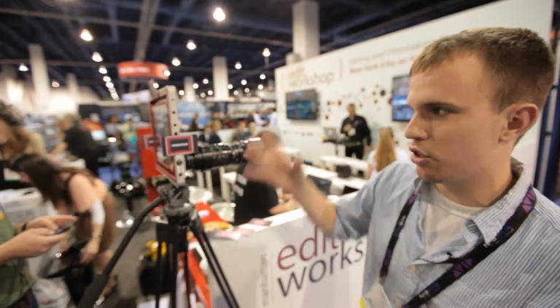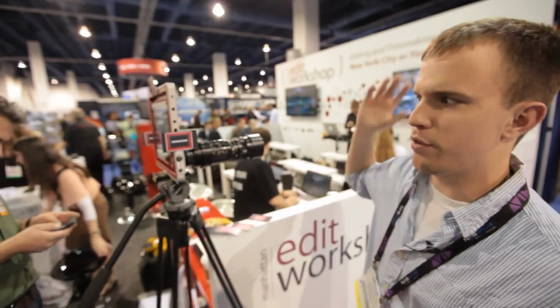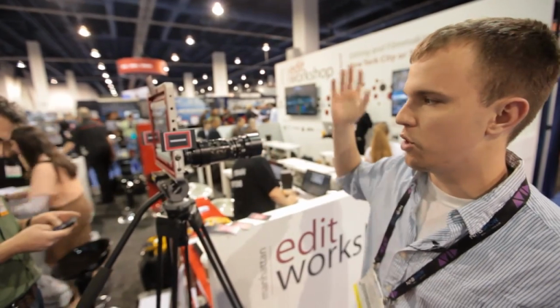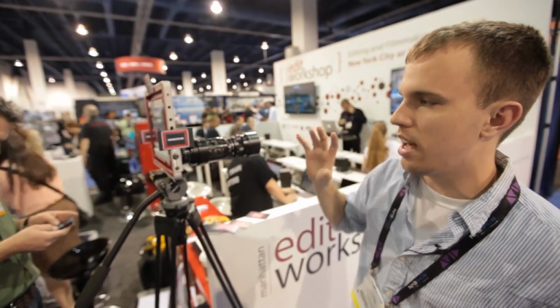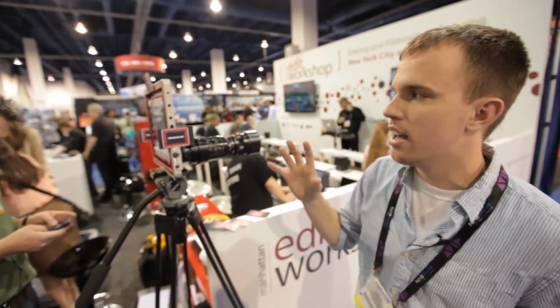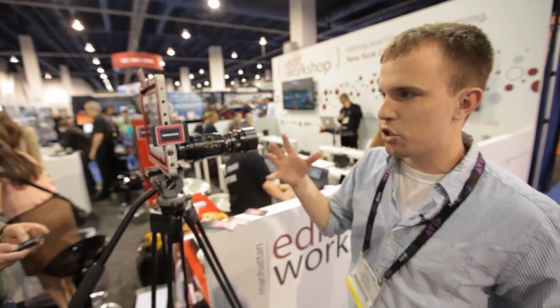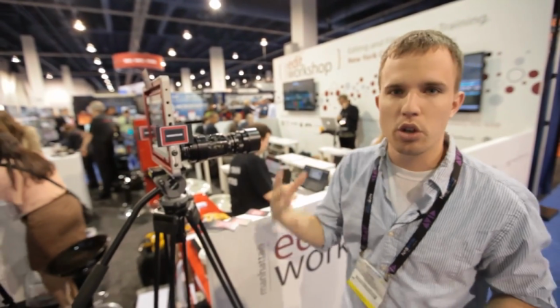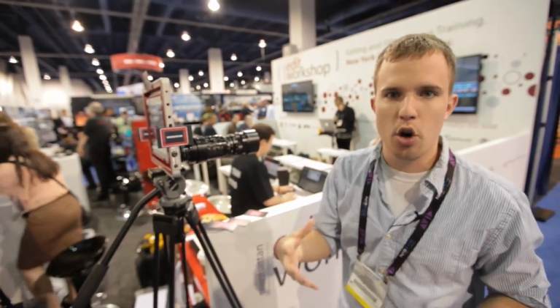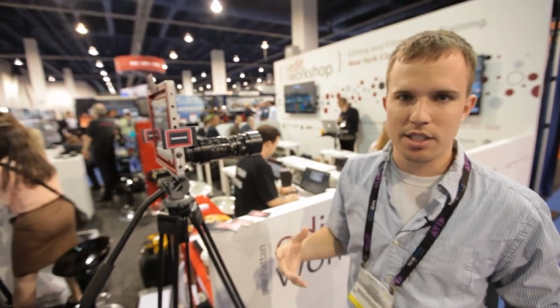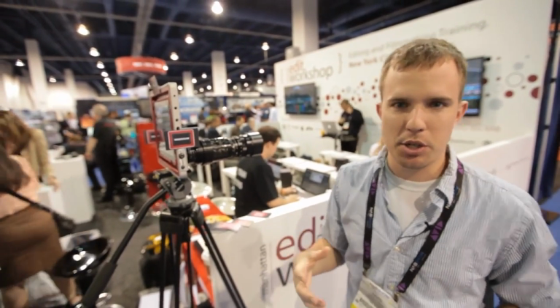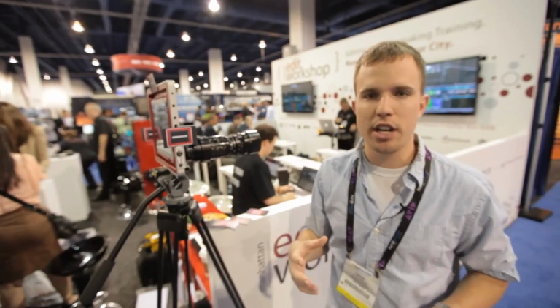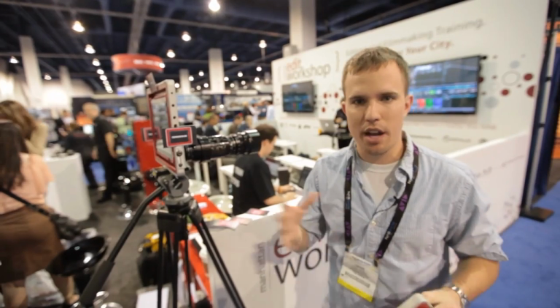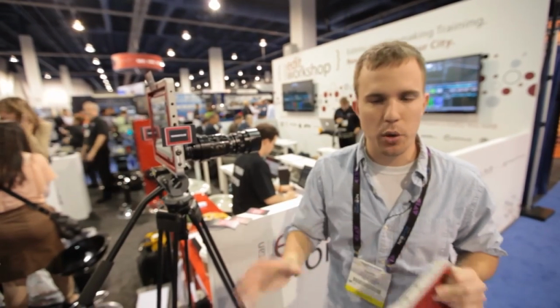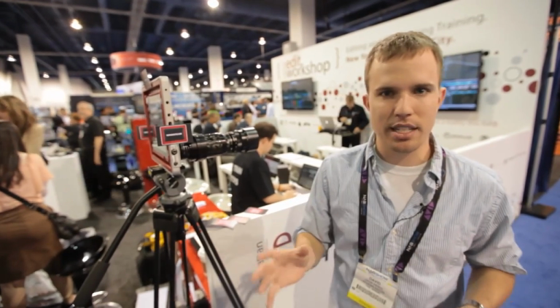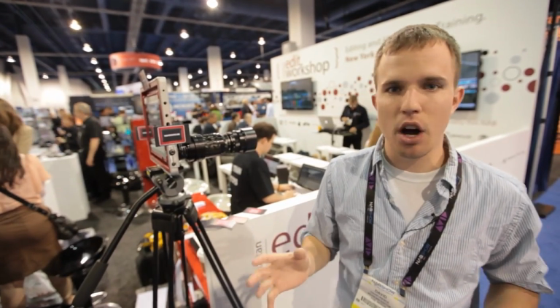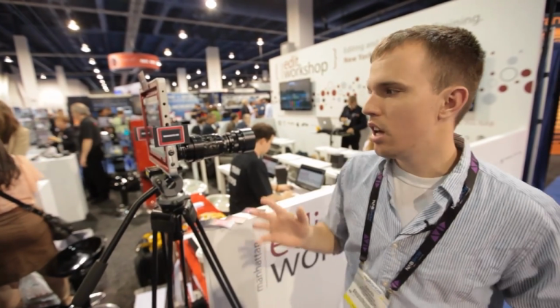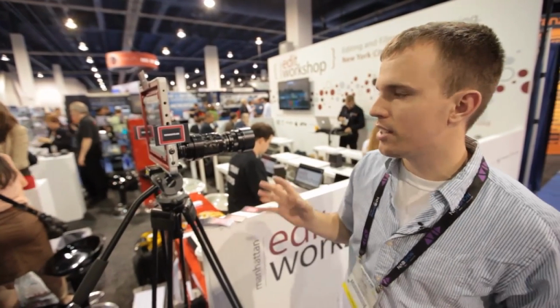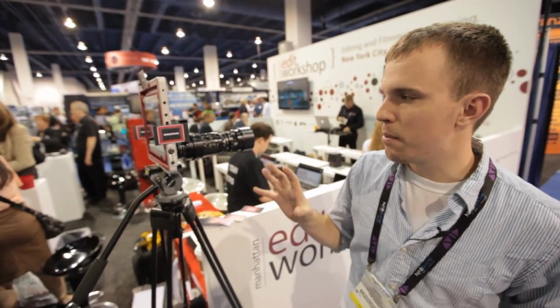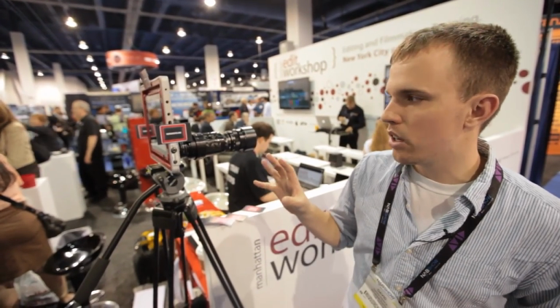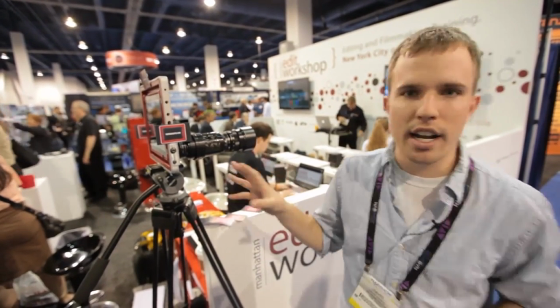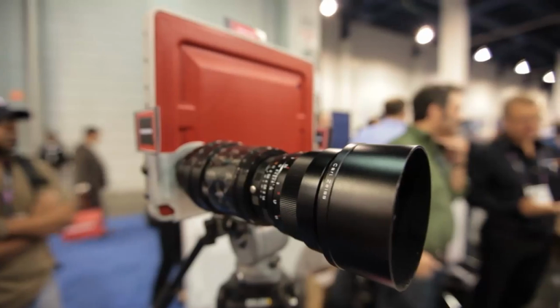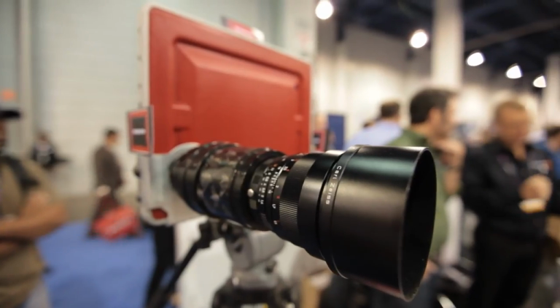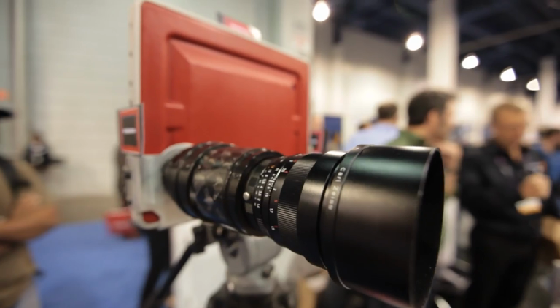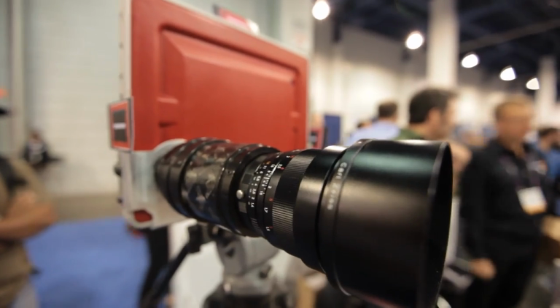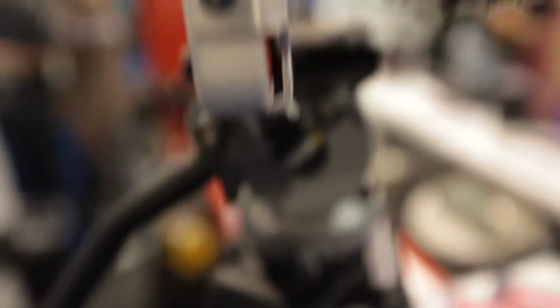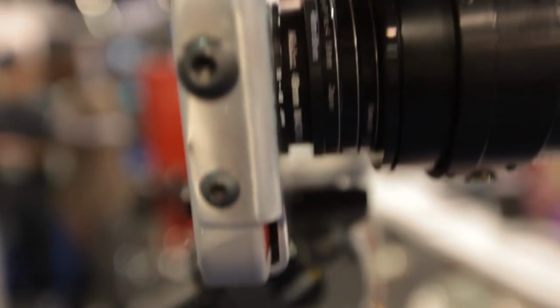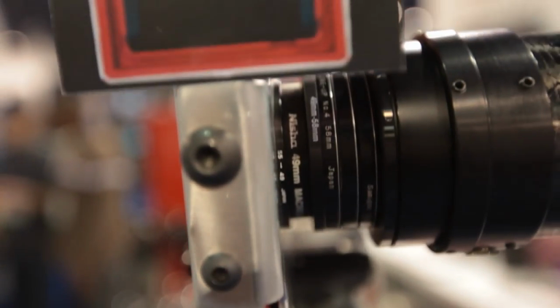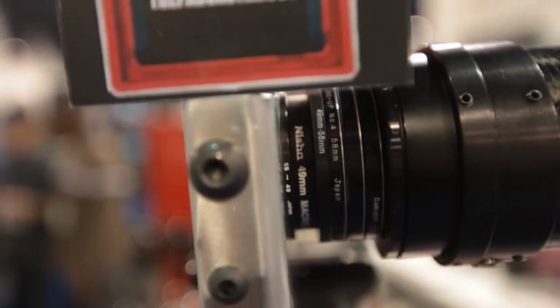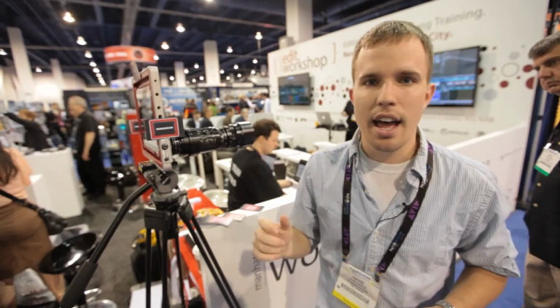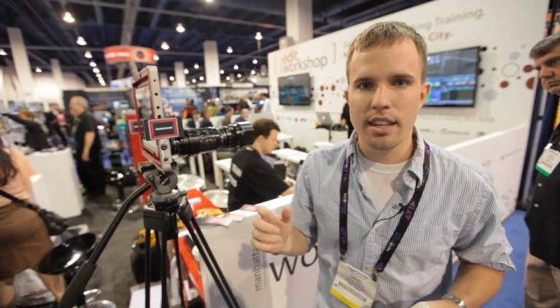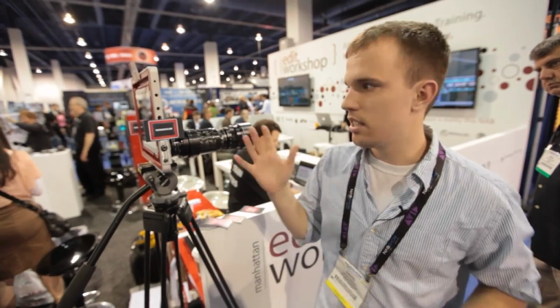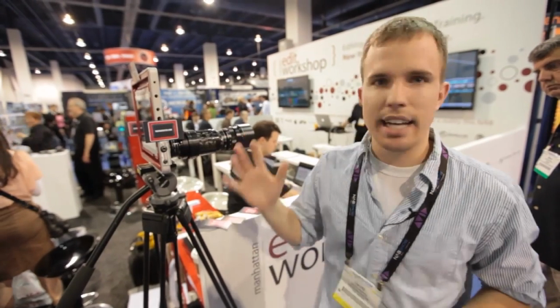It's a good viewfinder, it's enormous, and it's just a cool kind of all-in-one system, especially when you're trying to do quick and basic video. It's going to be about $199.79 for the lens mount, and that is the Padcaster.